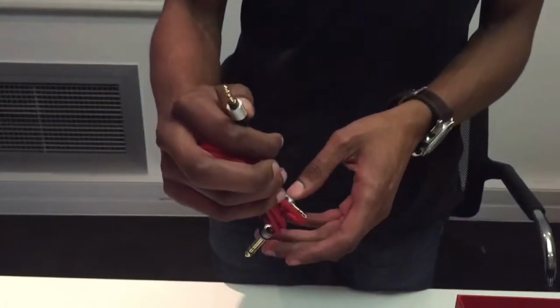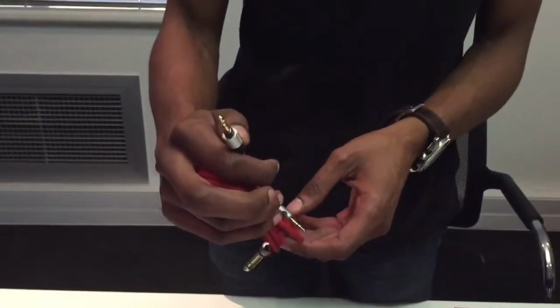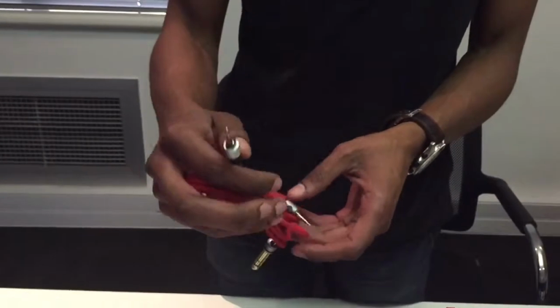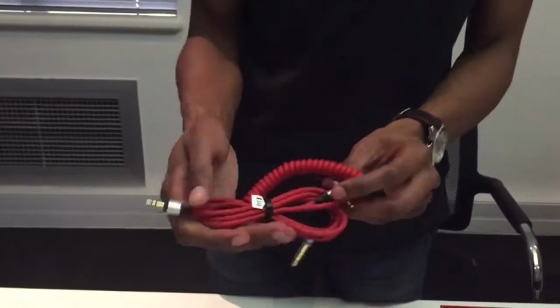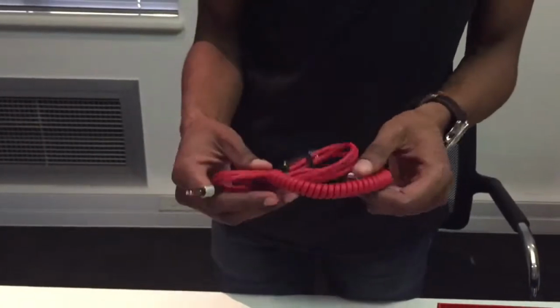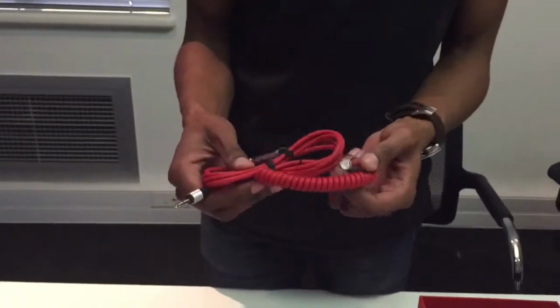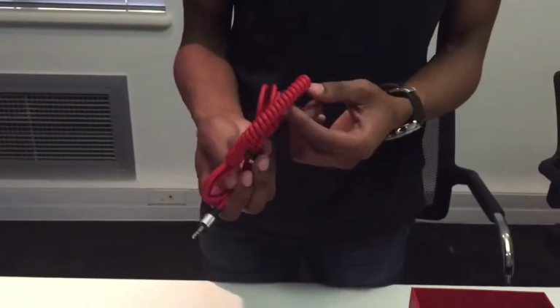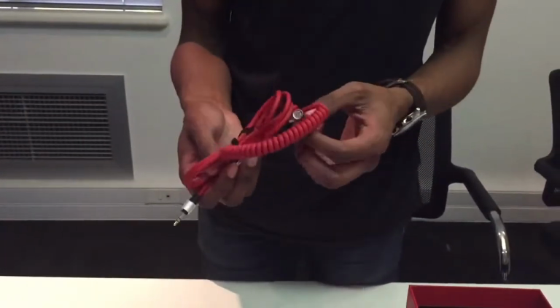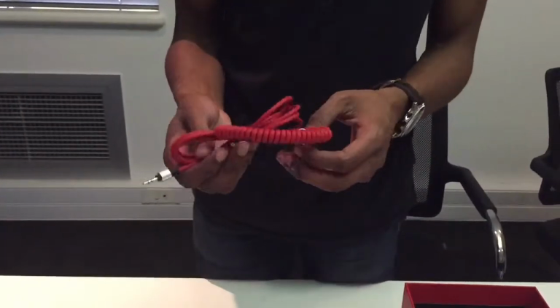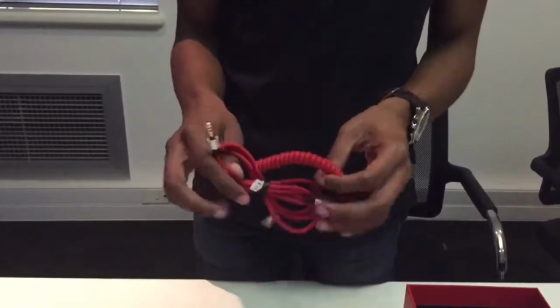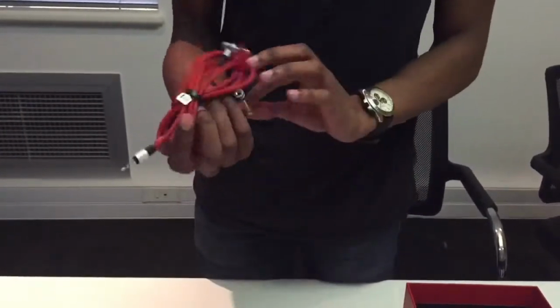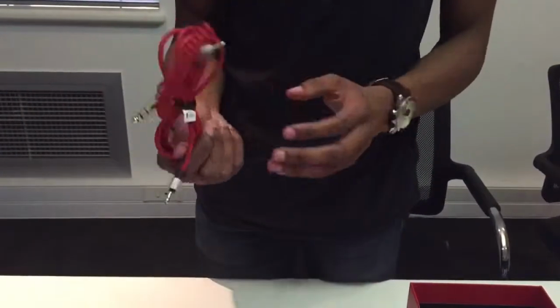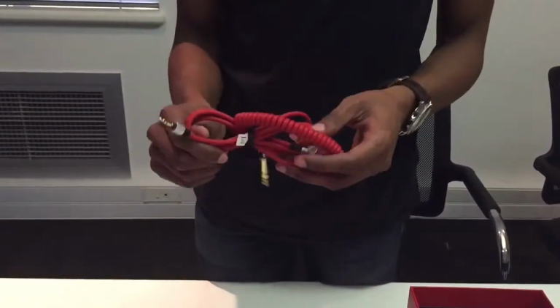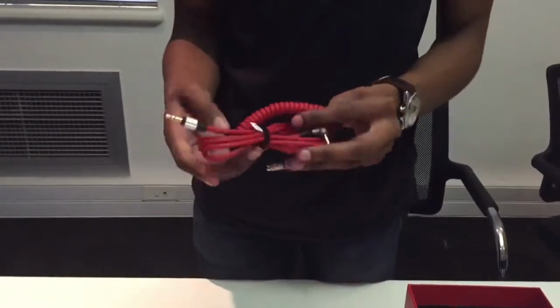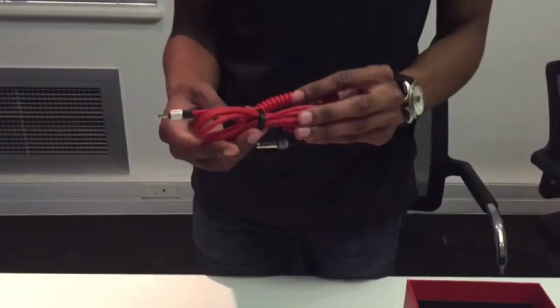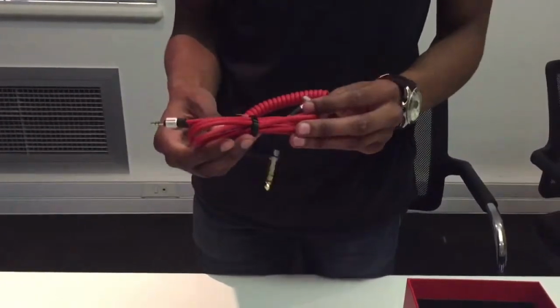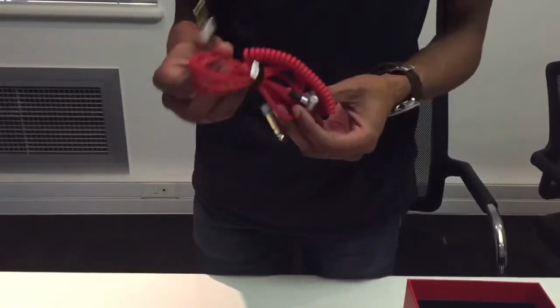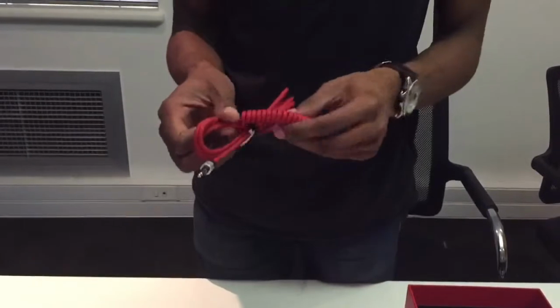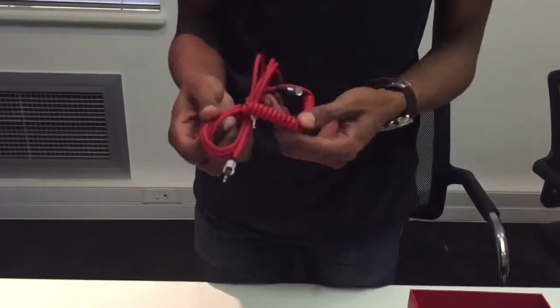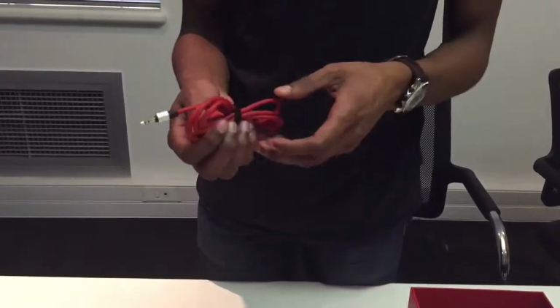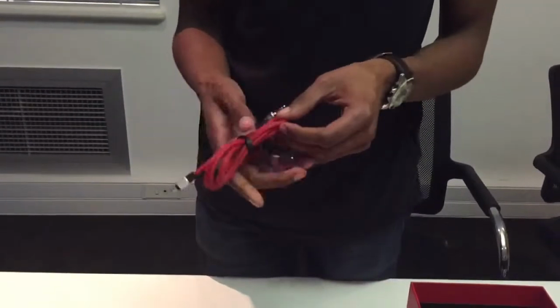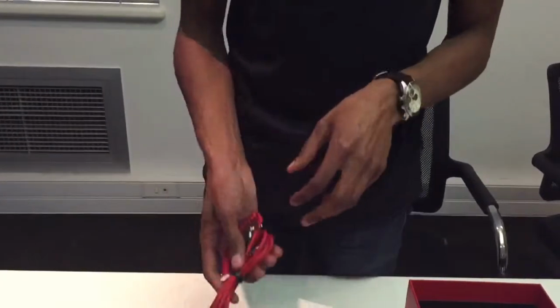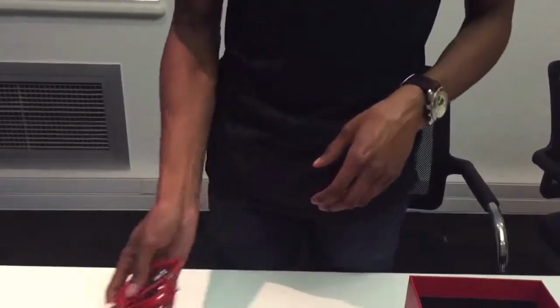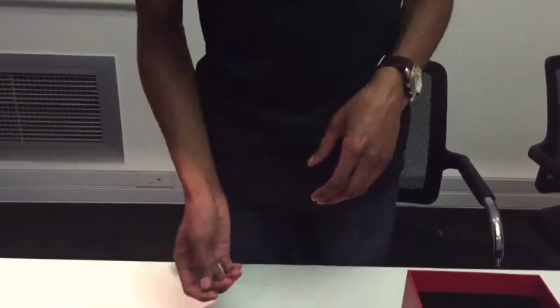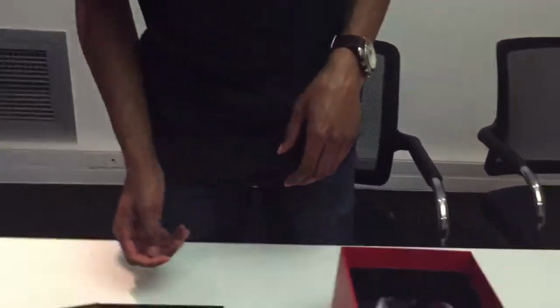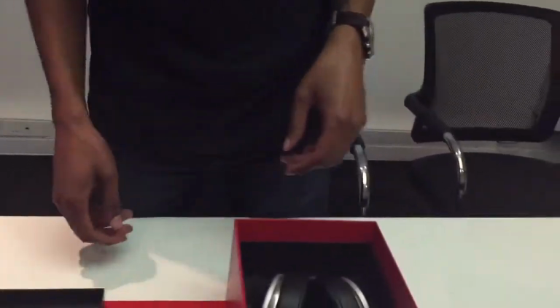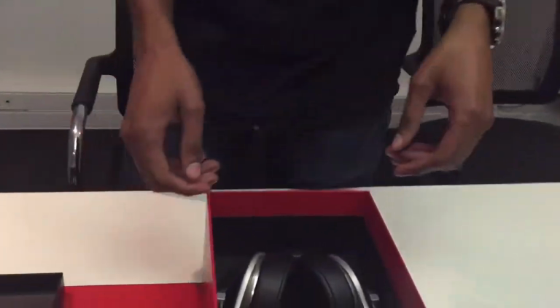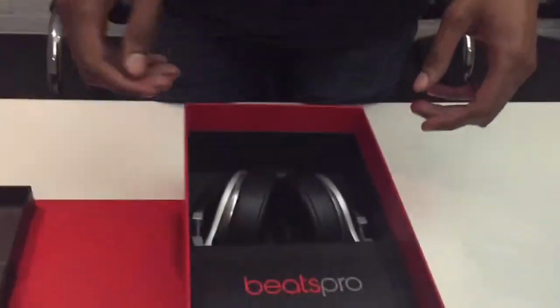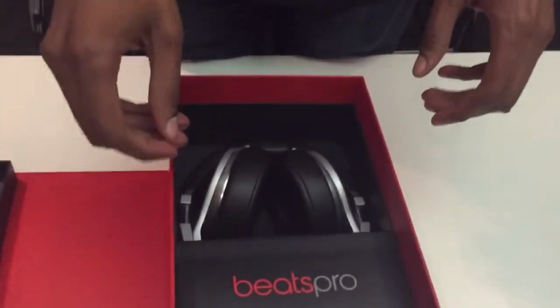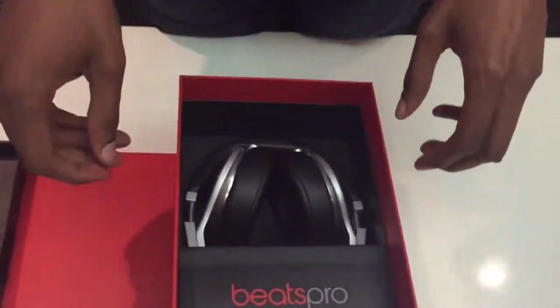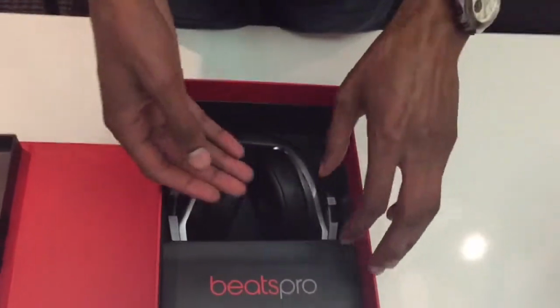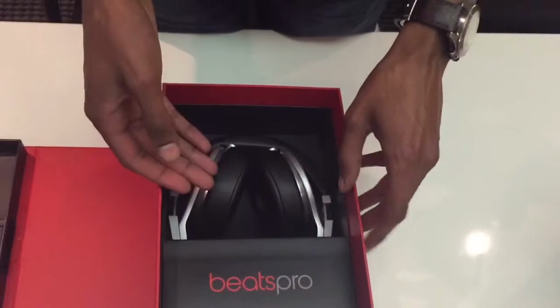Then we've got the actual headphone cable which comes with the quarter inch adapter and 3.5mm on each side. I think that twists into the headphone. It's a 1.0m or 3m cable — red cable, nice, good quality, pretty thick.